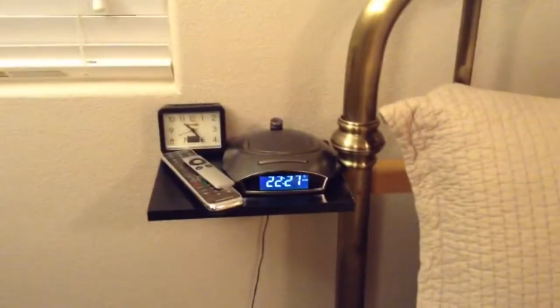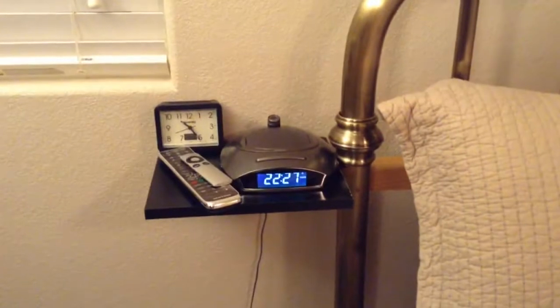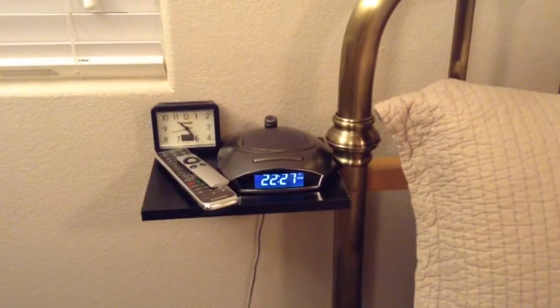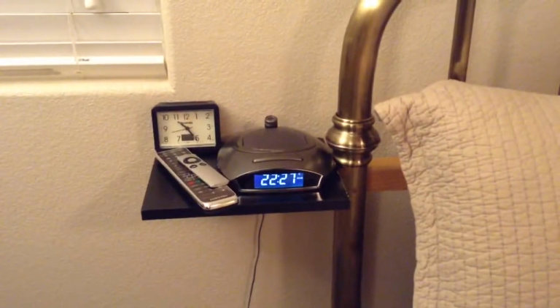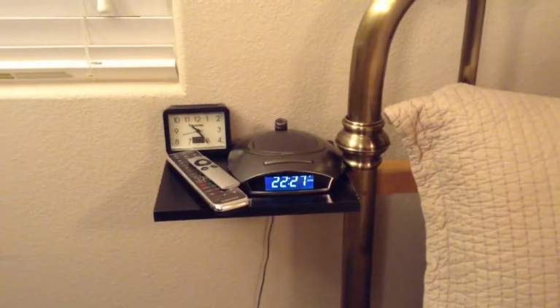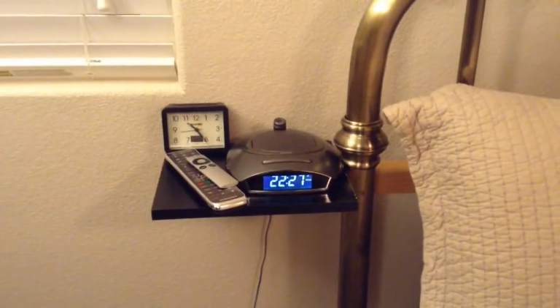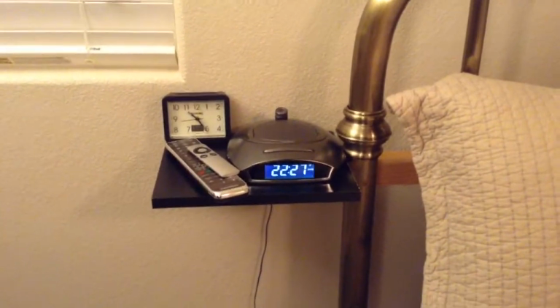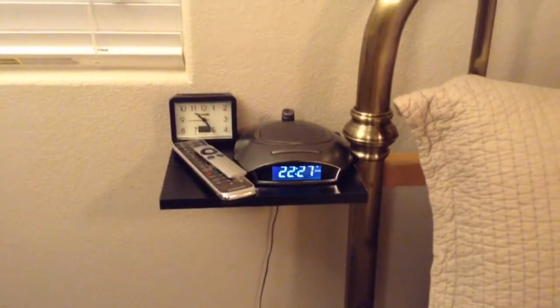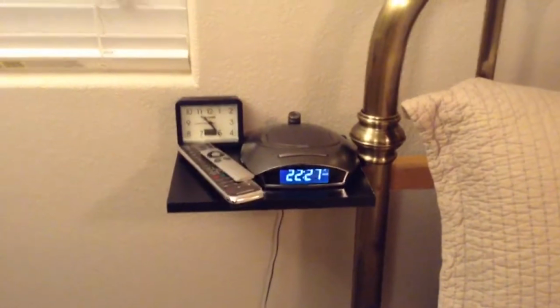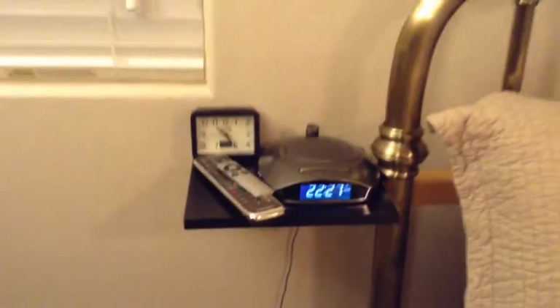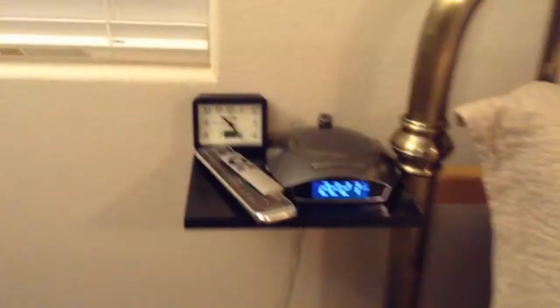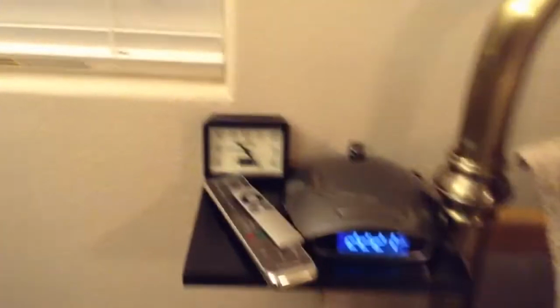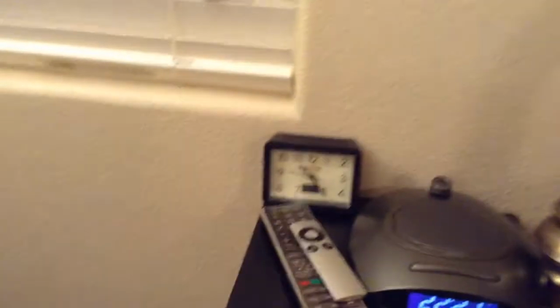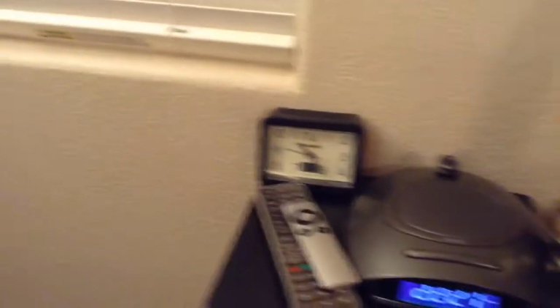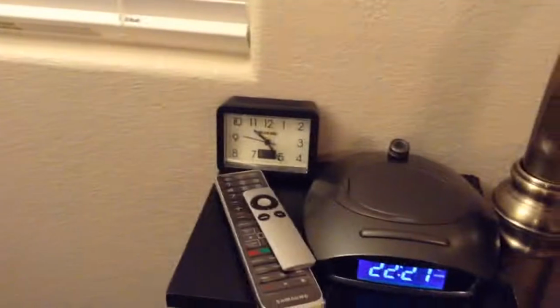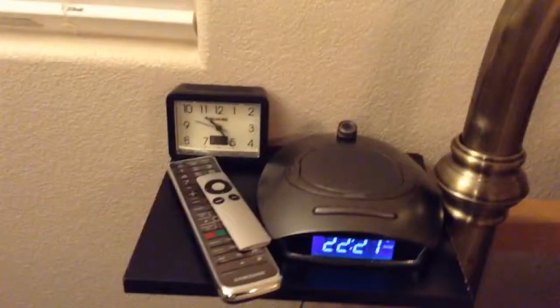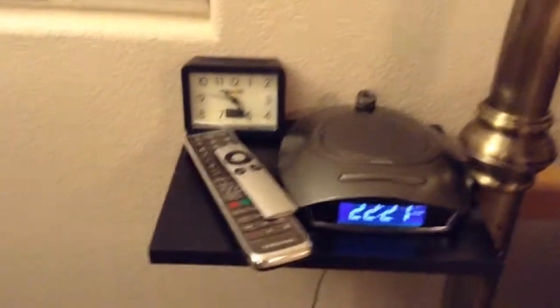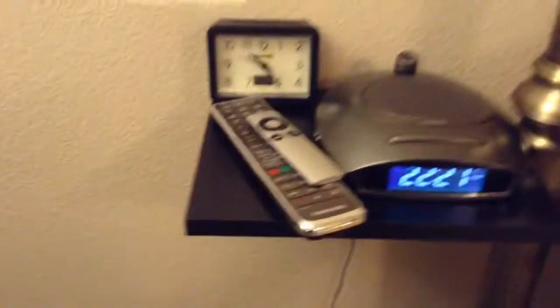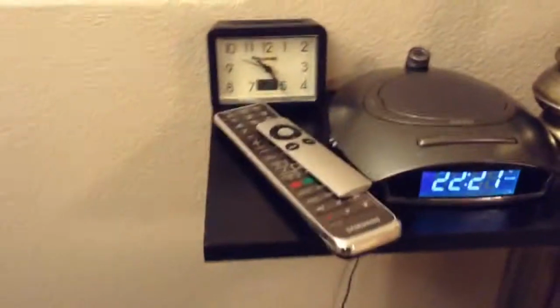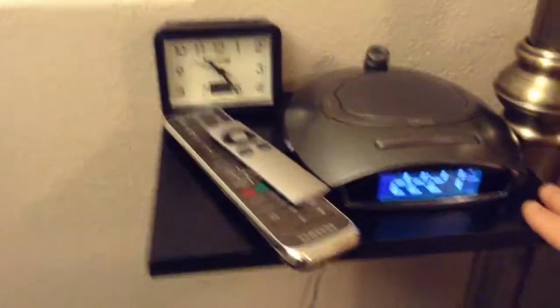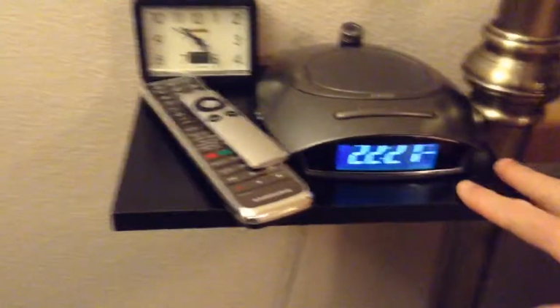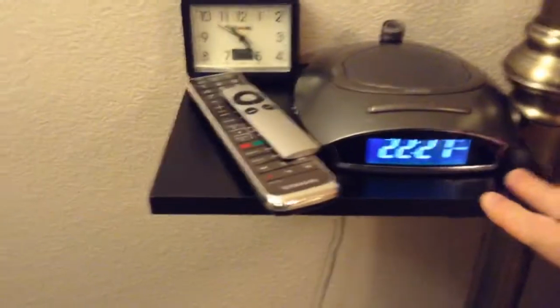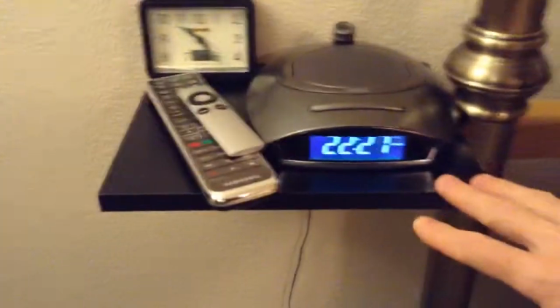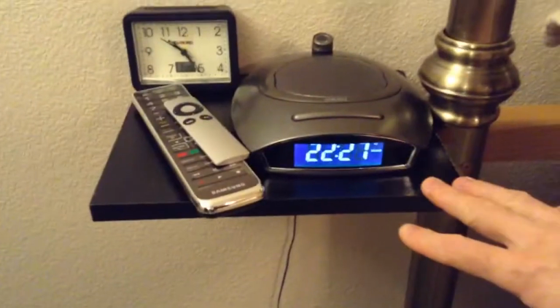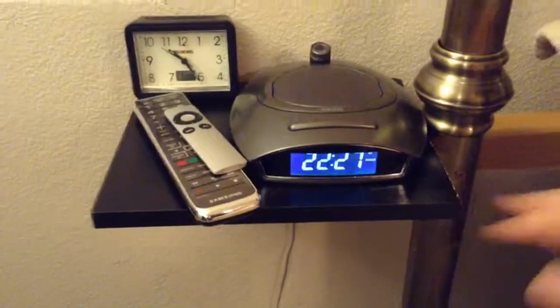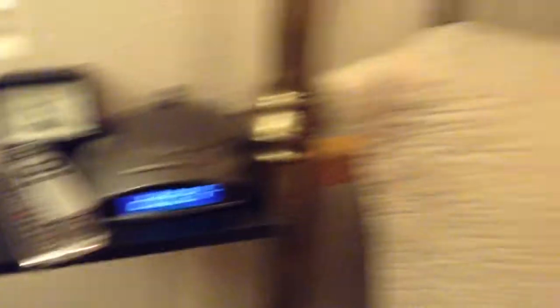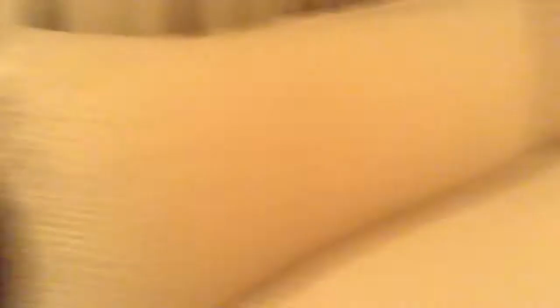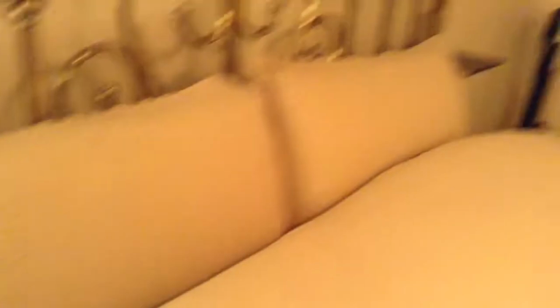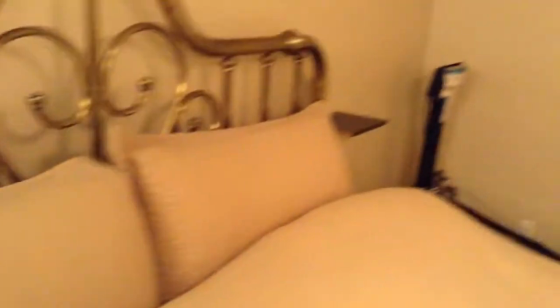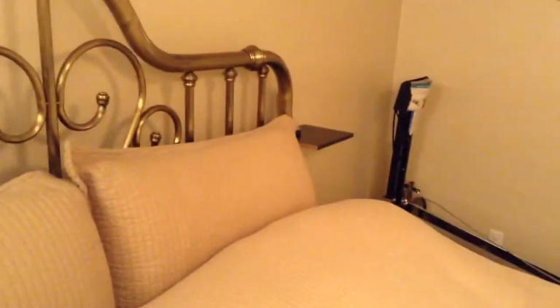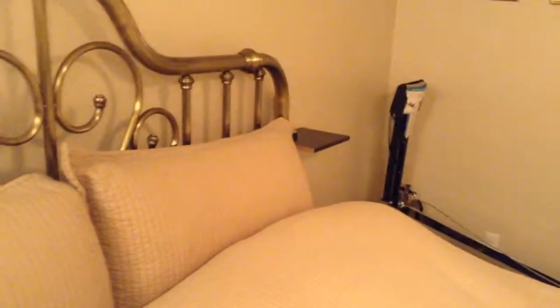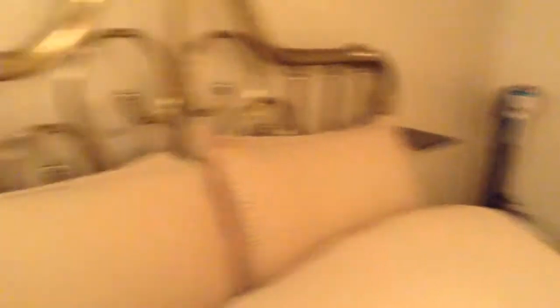We just need a little nightstand on either side, so I made these and attached them to the frame I have here. I just took an old board that I had and cut it in half, so we have one on either side.